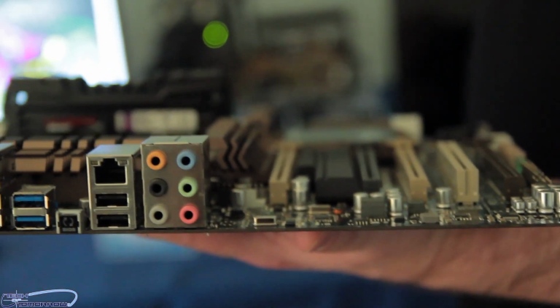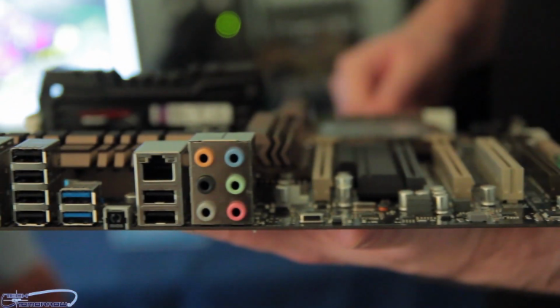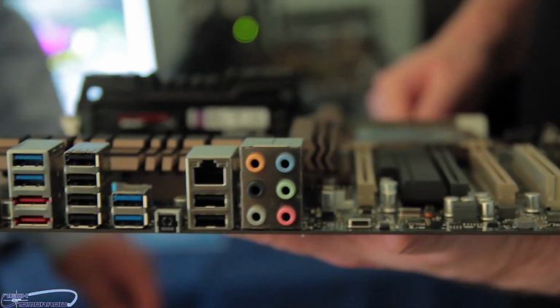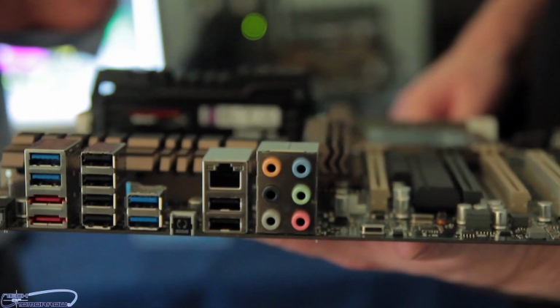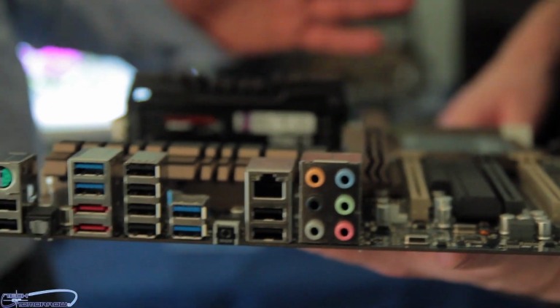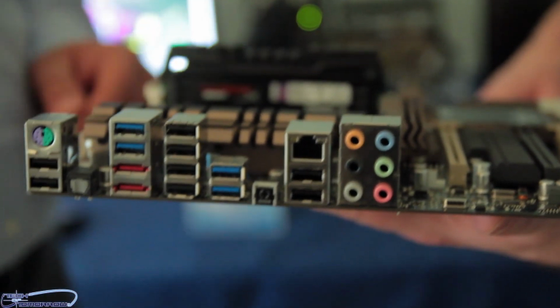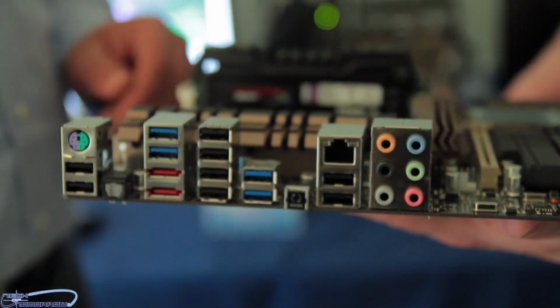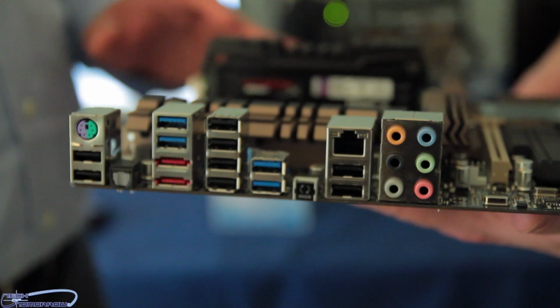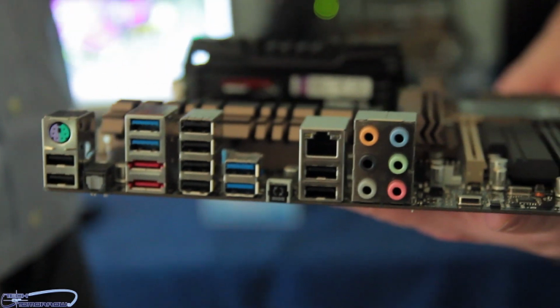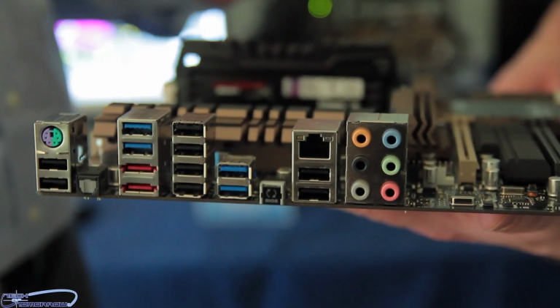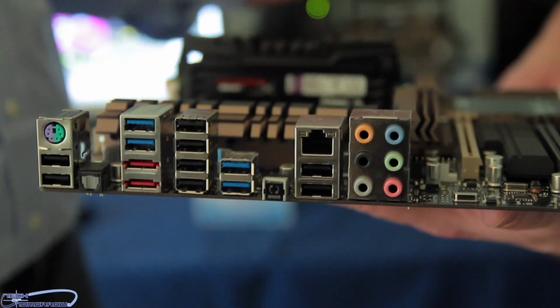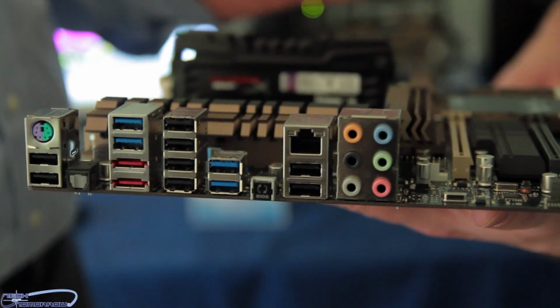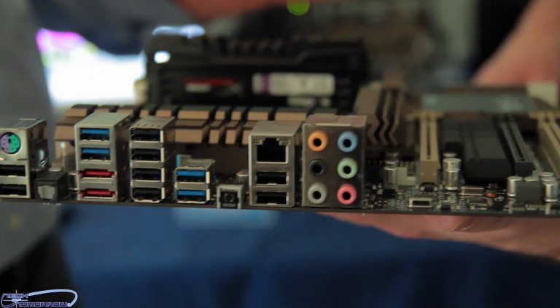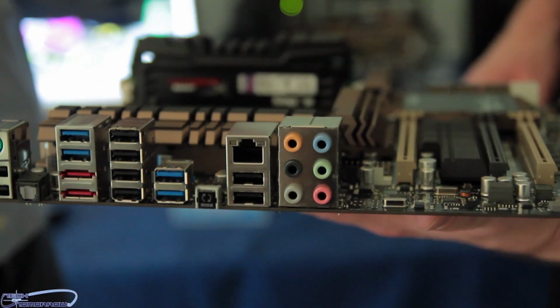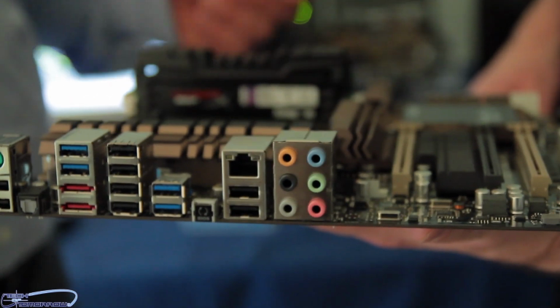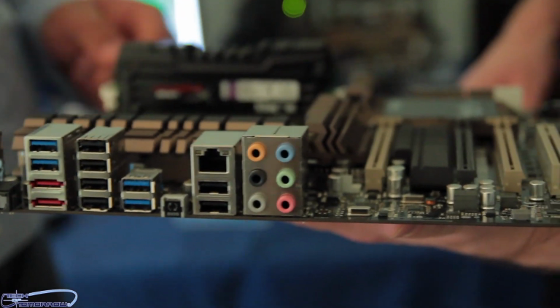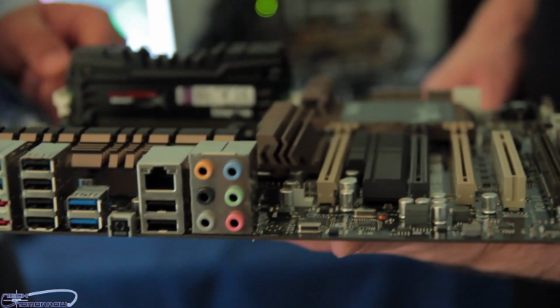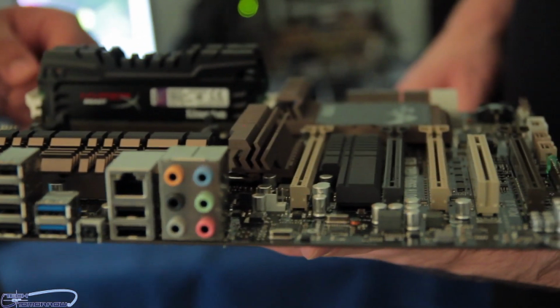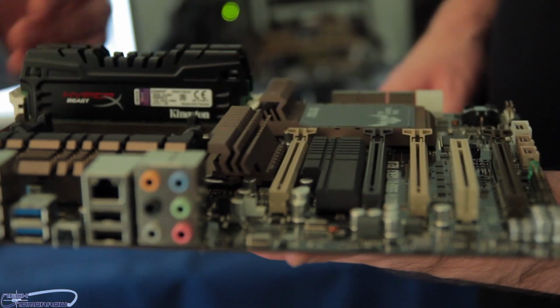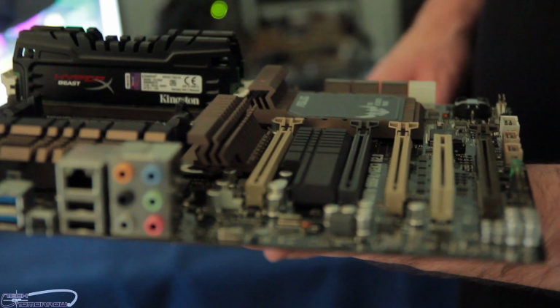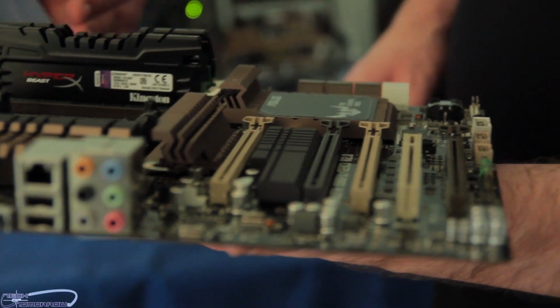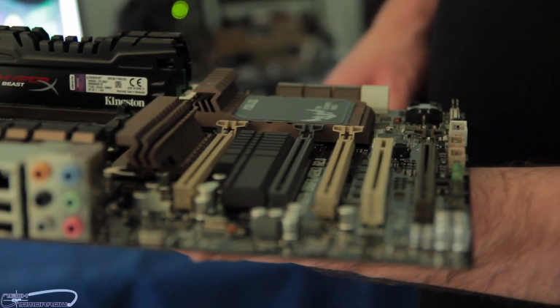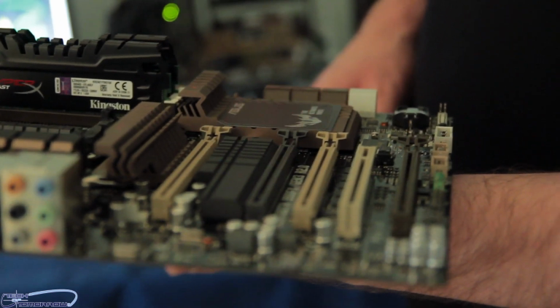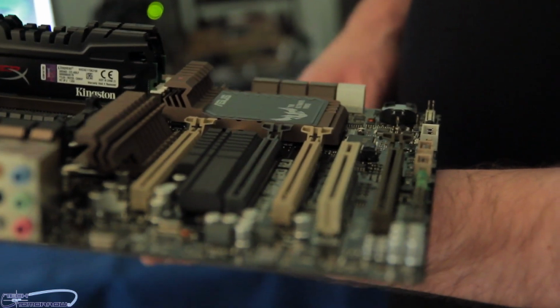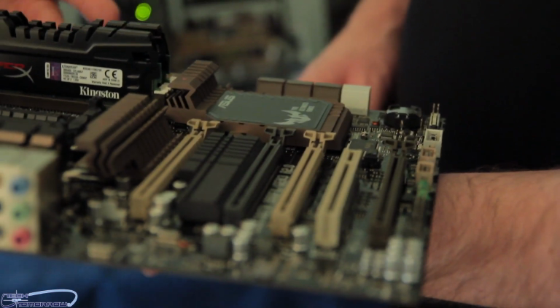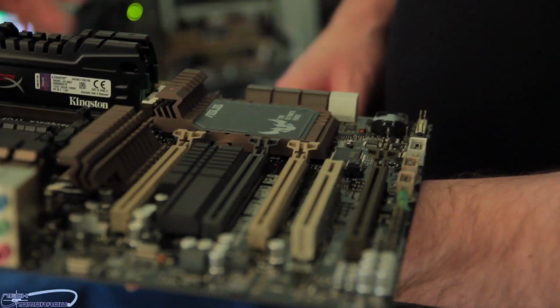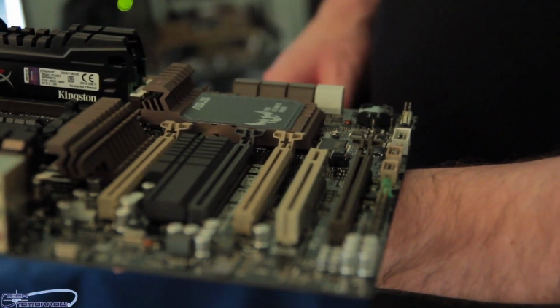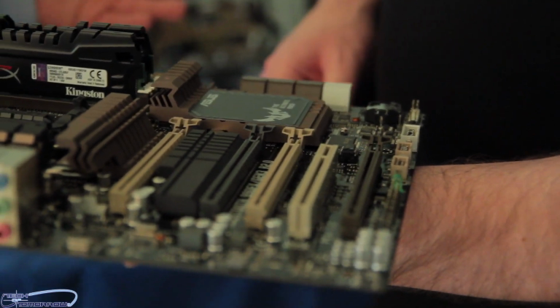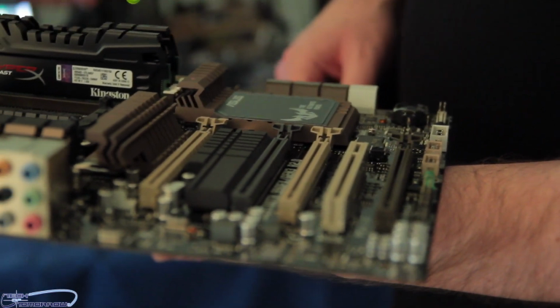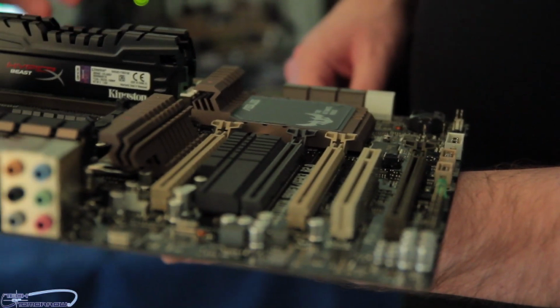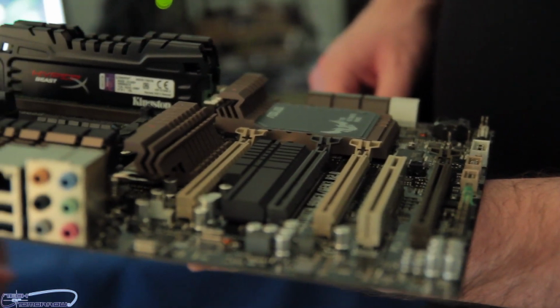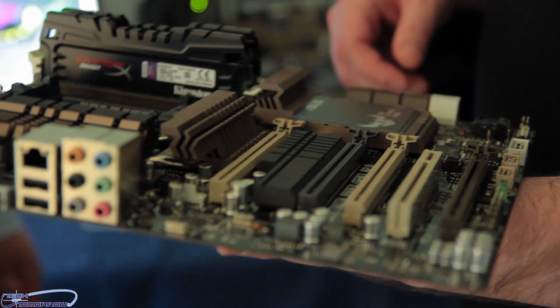So really an overall awesome board for guys looking for a great board for the AM3 Plus lineup. If you're looking to keep your board for three, four, five years — especially with the five-year warranty on Tough boards — this is going to be a fantastic option.